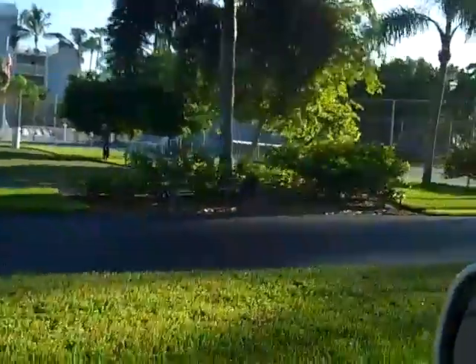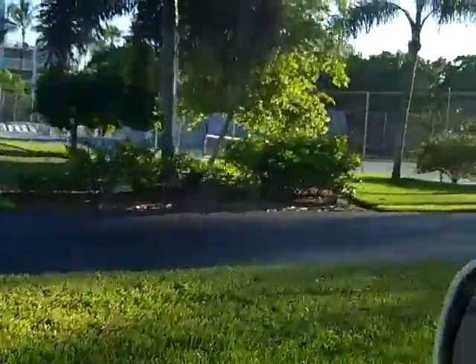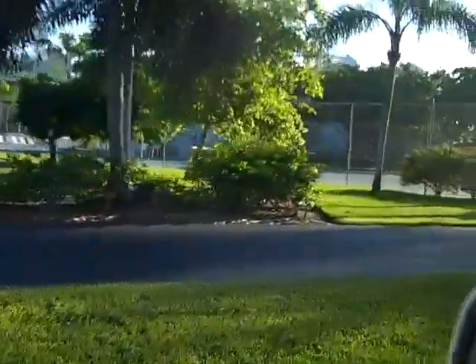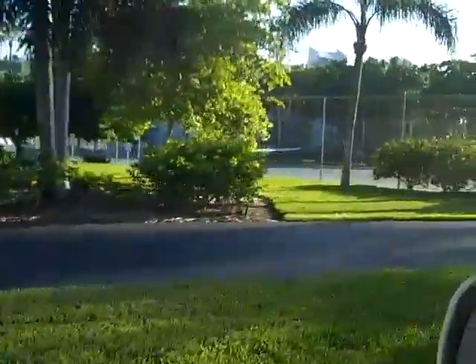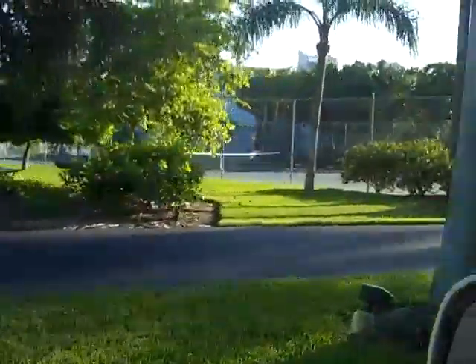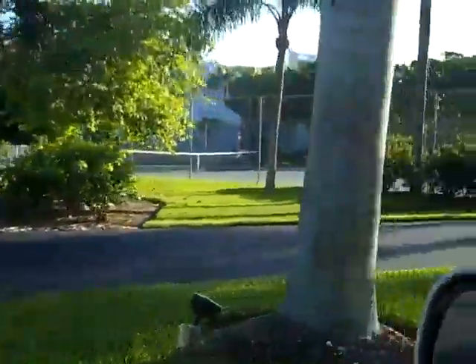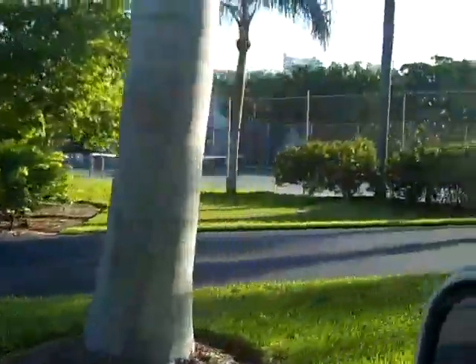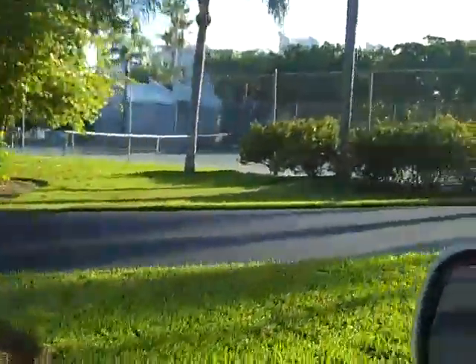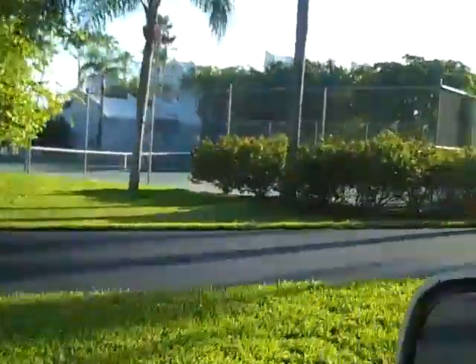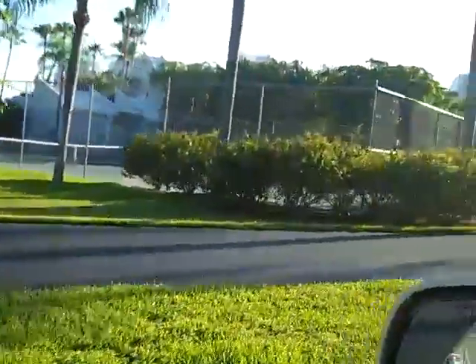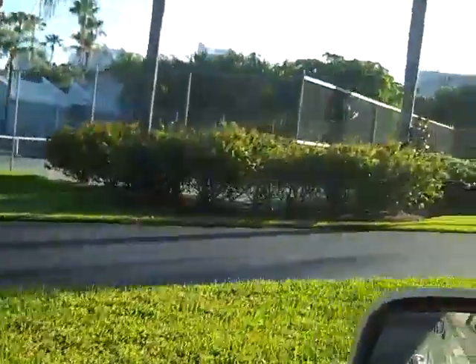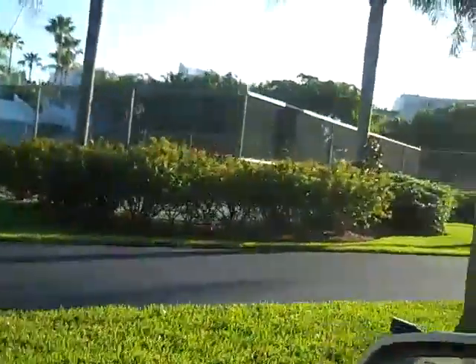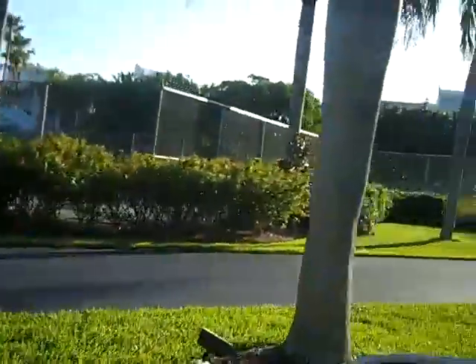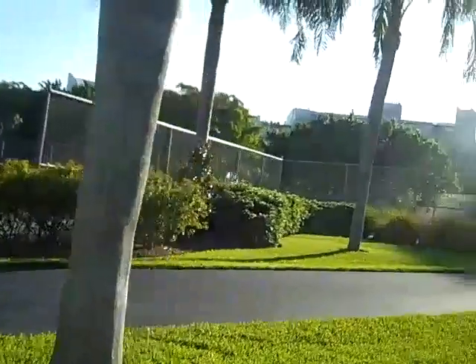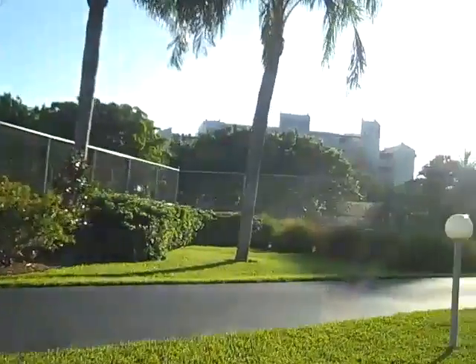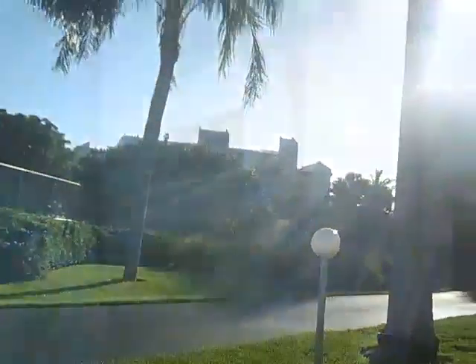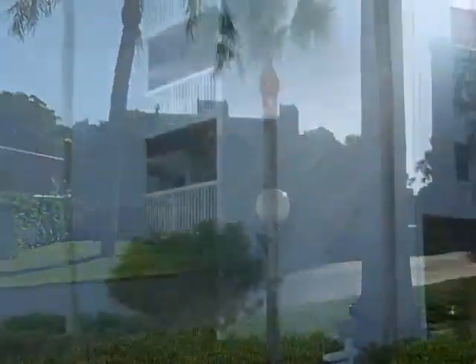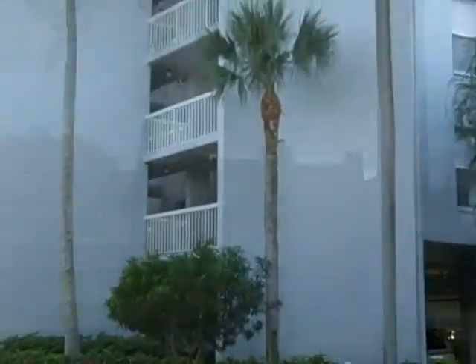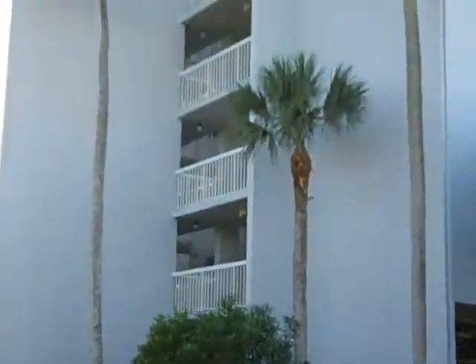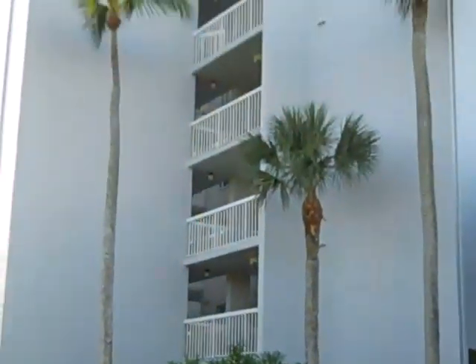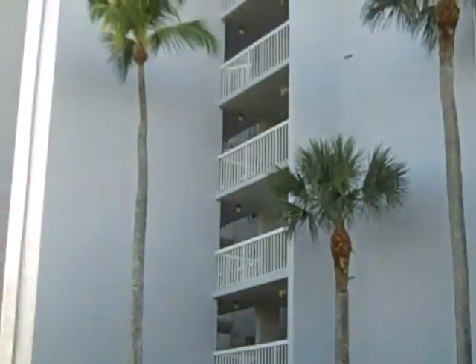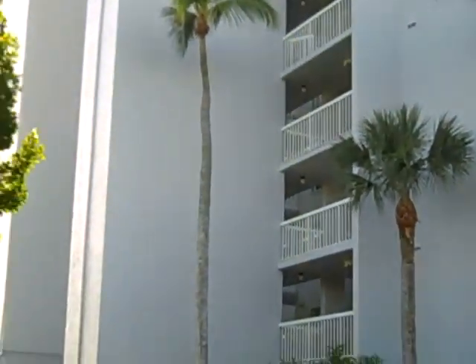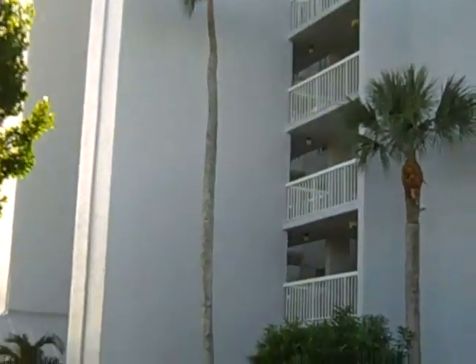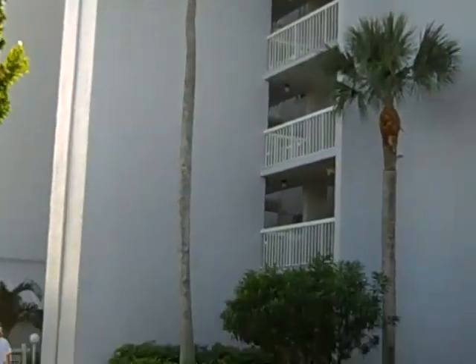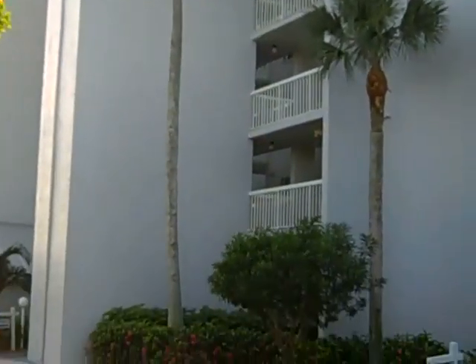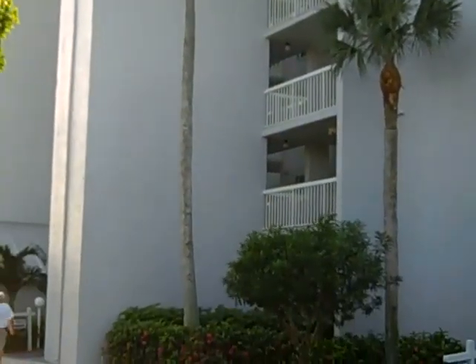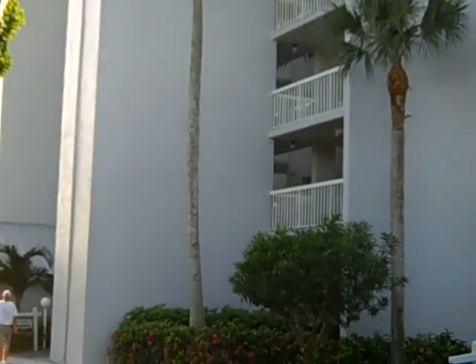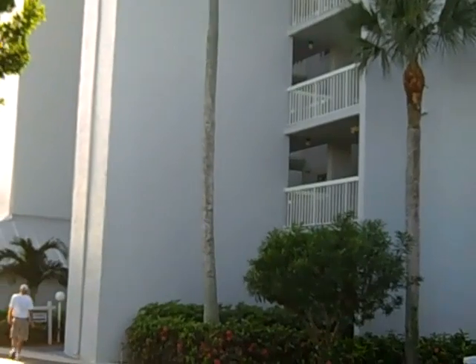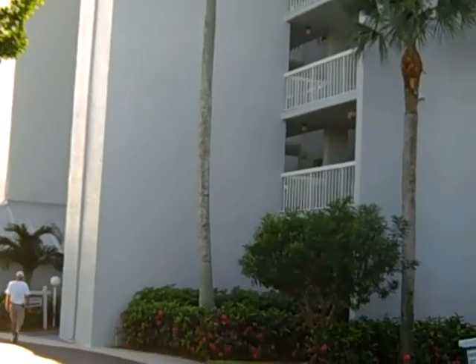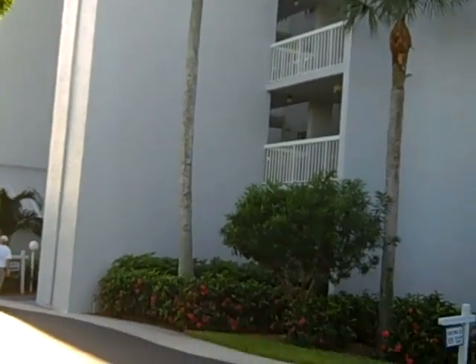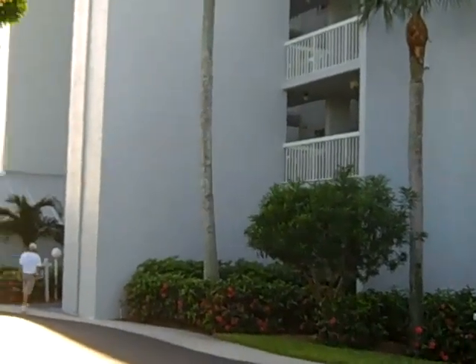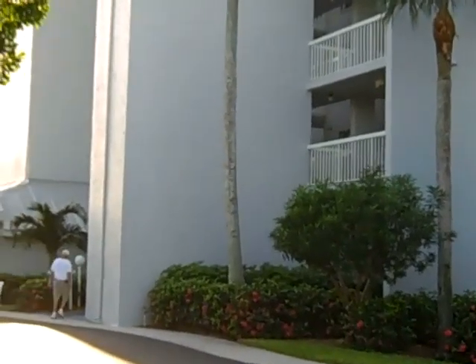Around the front of the community, on the south side, the buildings wrap around the community. This is the building at 901 Collier Boulevard, Unit 102.